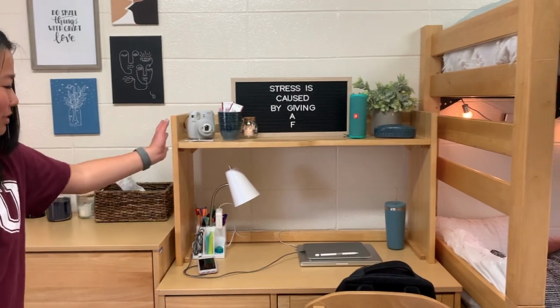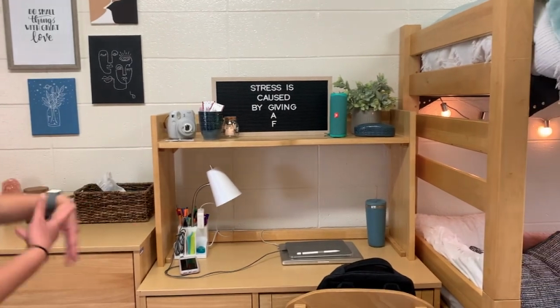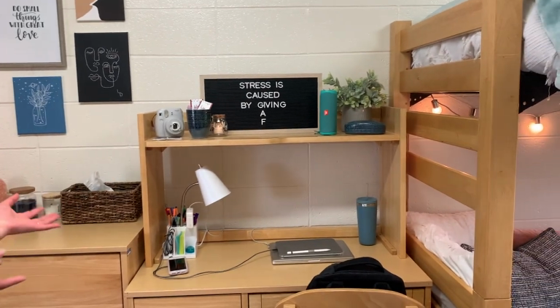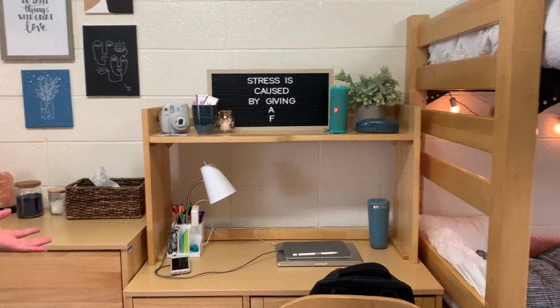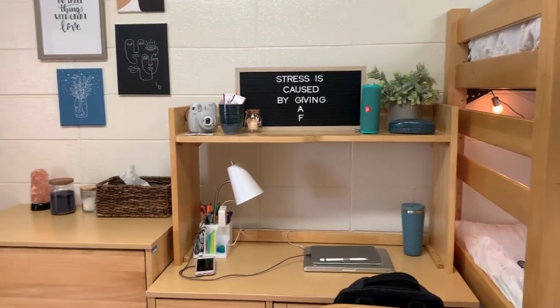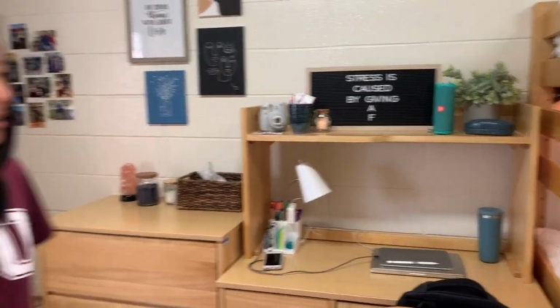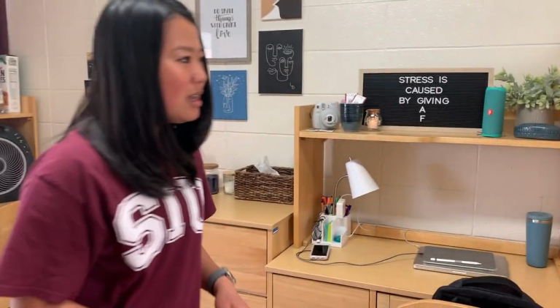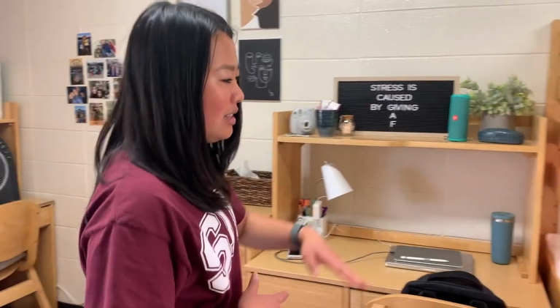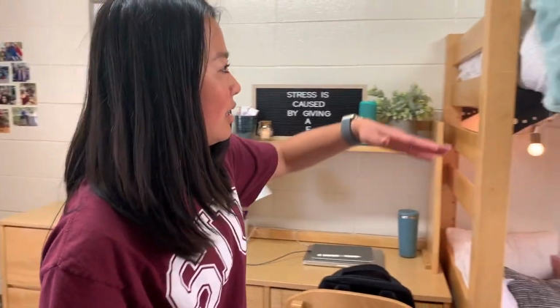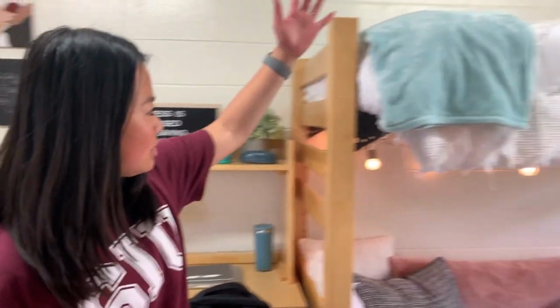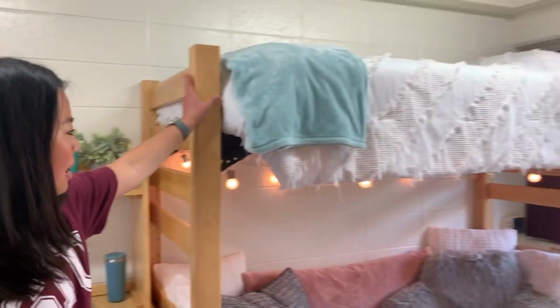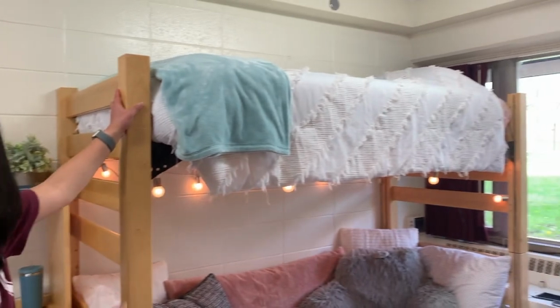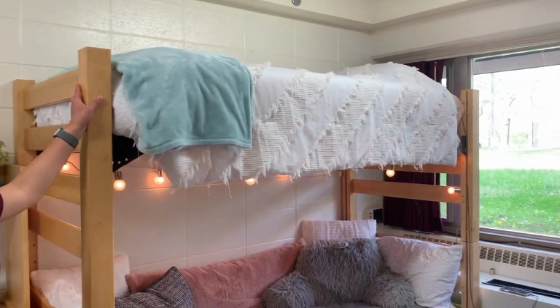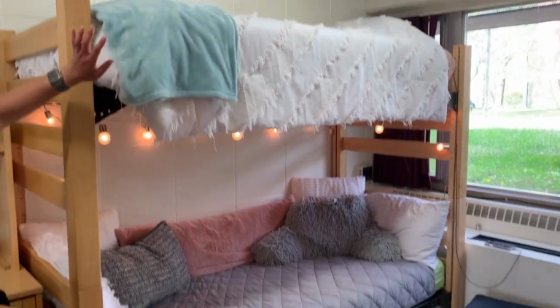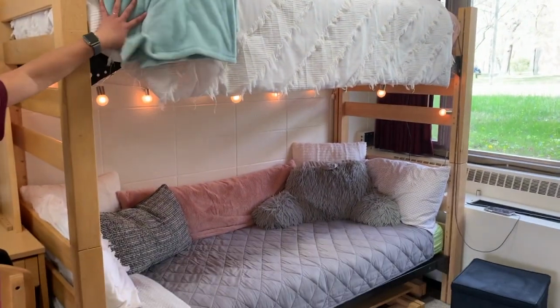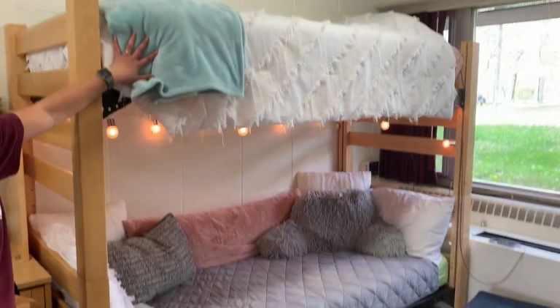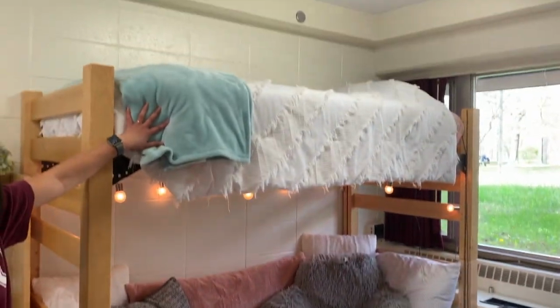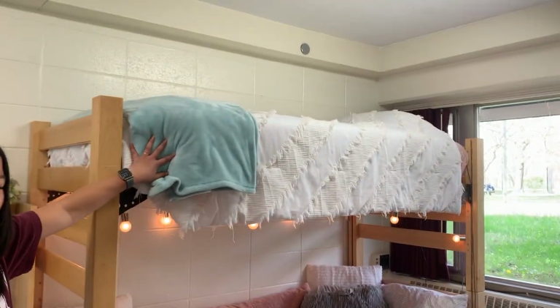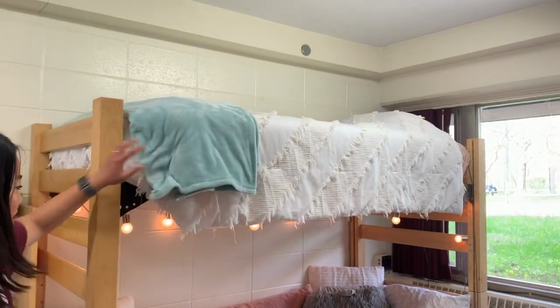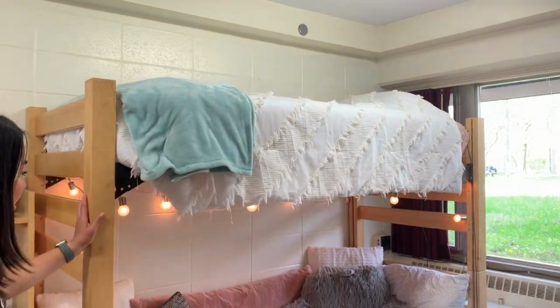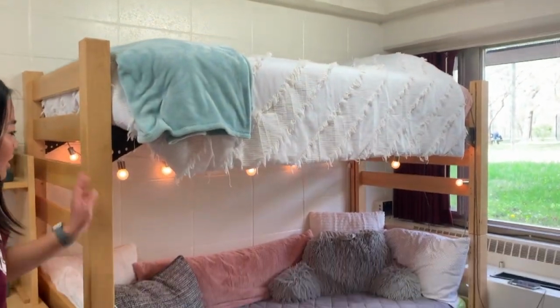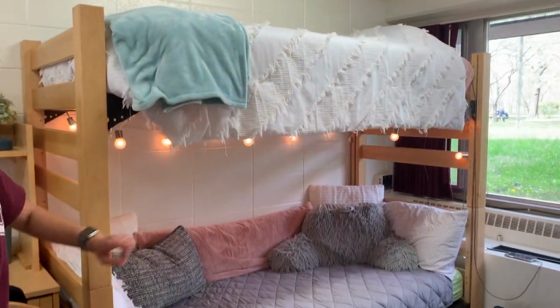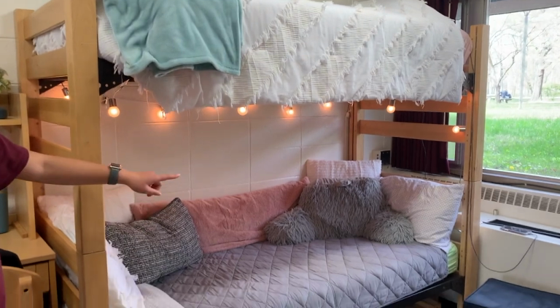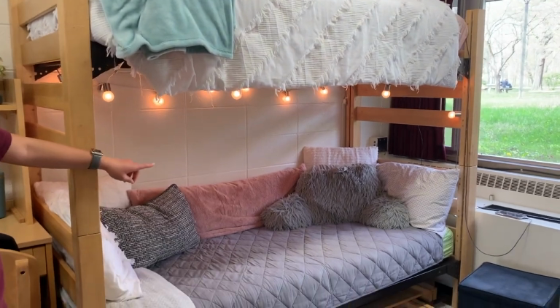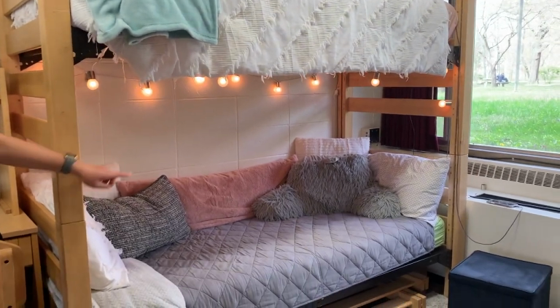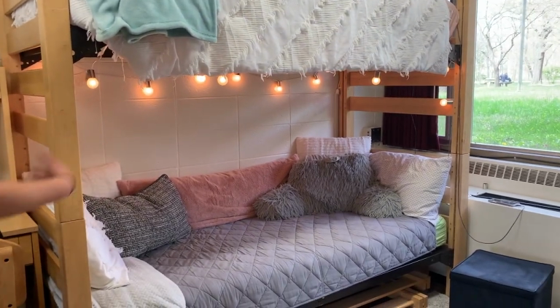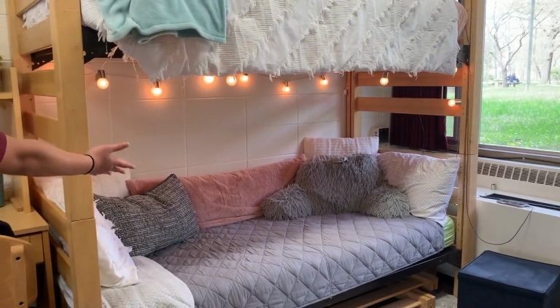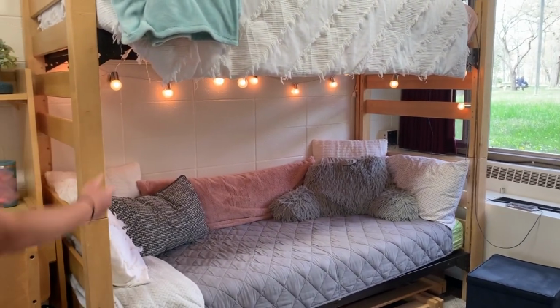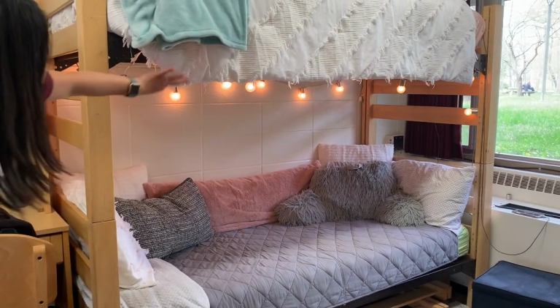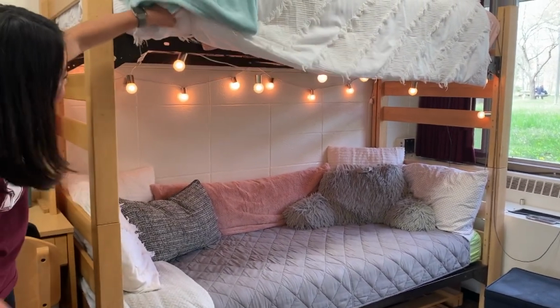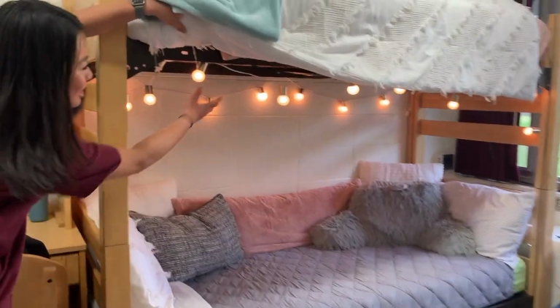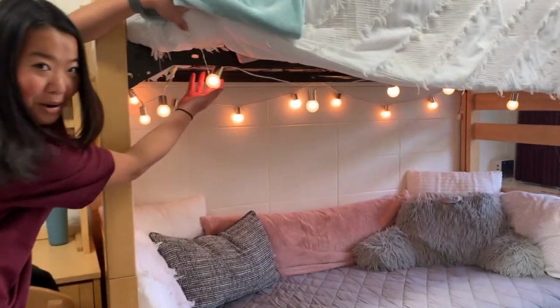This is just where I do most of my homework. Then here's my bunk bed — I usually sleep up top and sometimes nap on the bottom. And this is my couch with cute lightbulbs — fits the vibe.